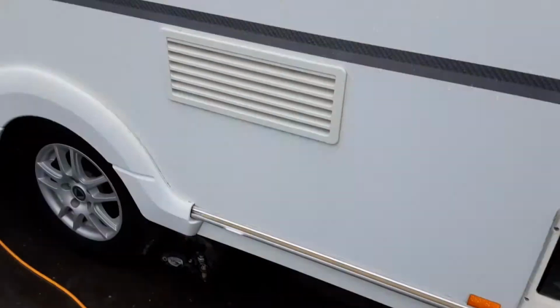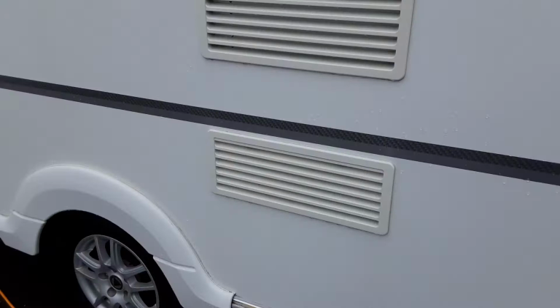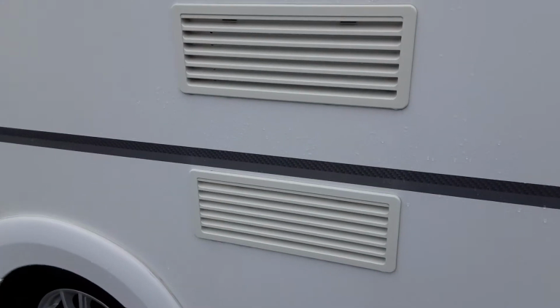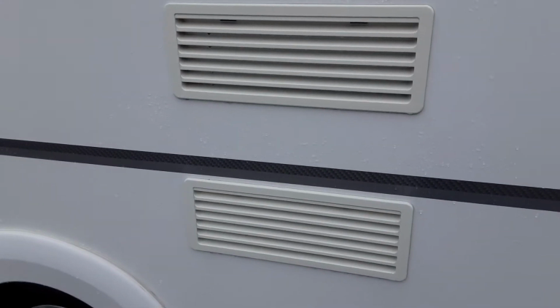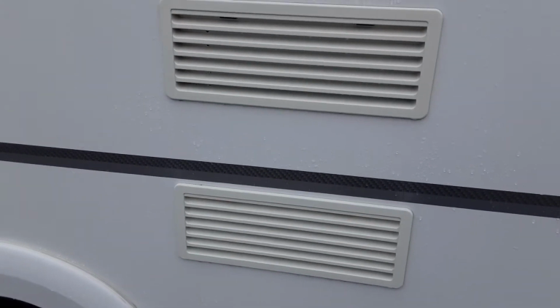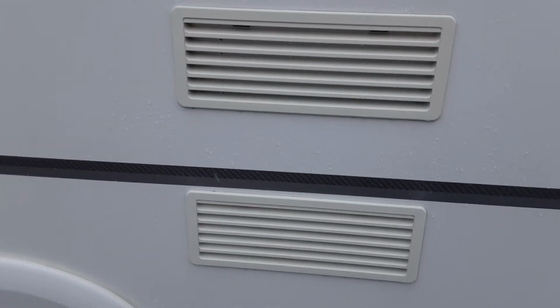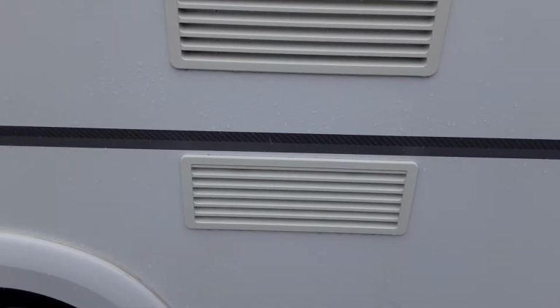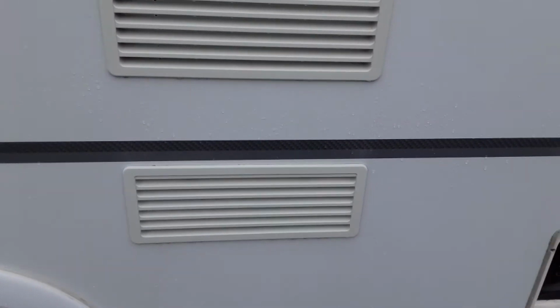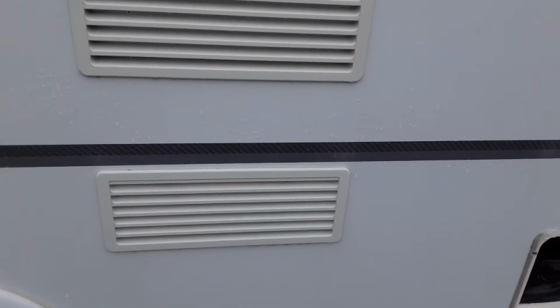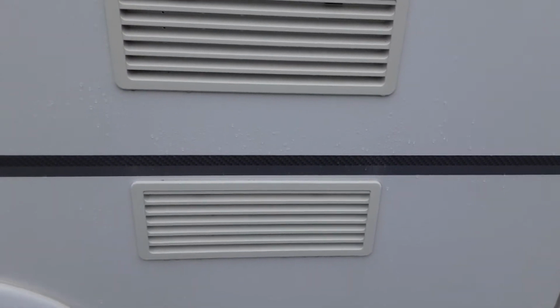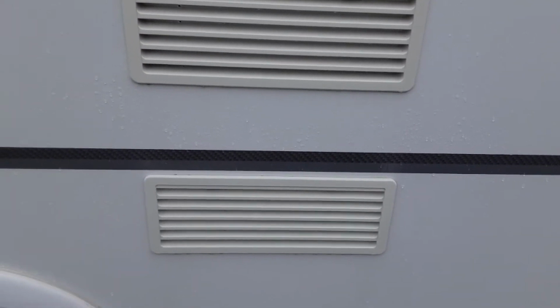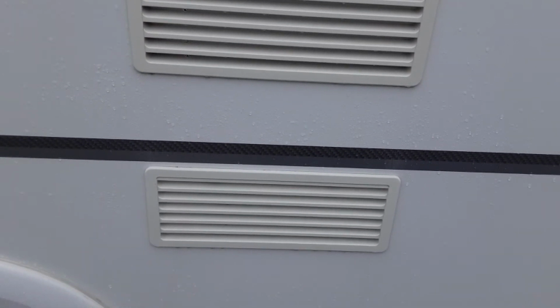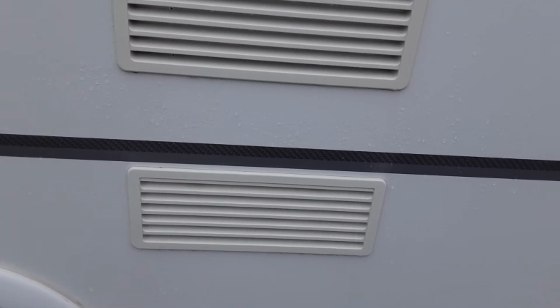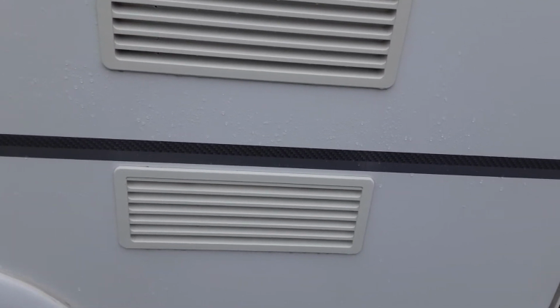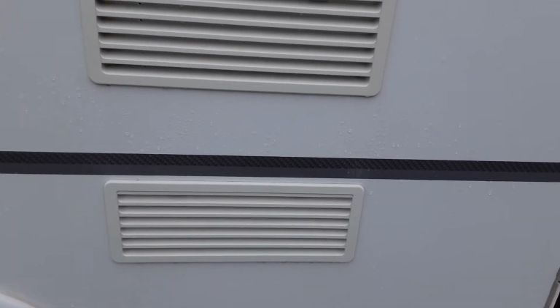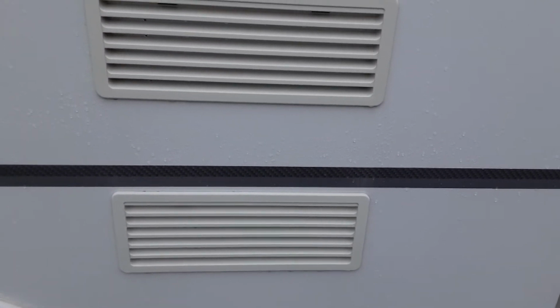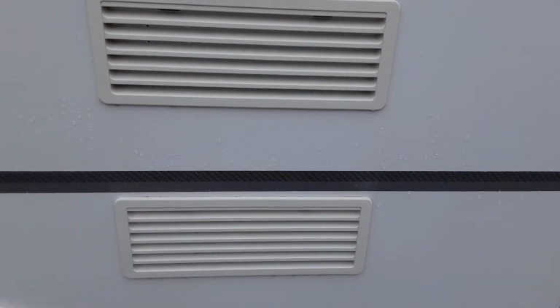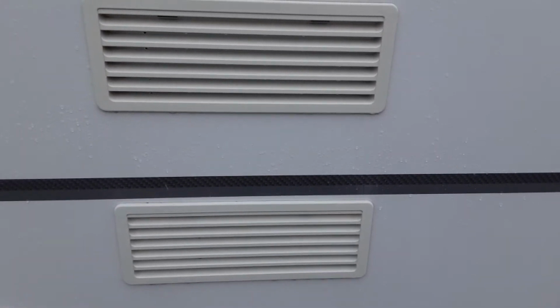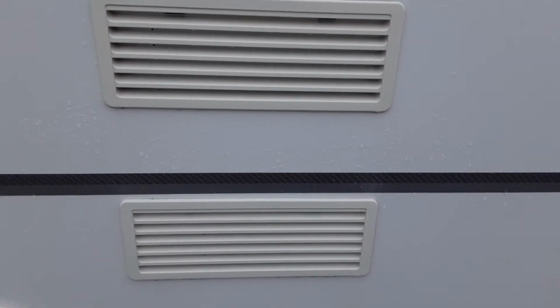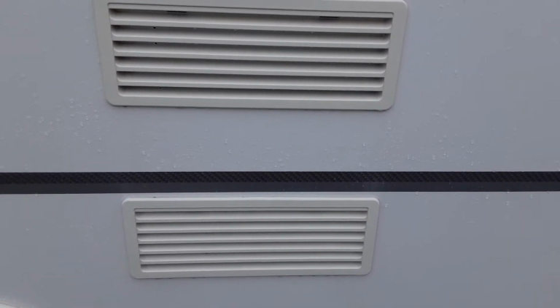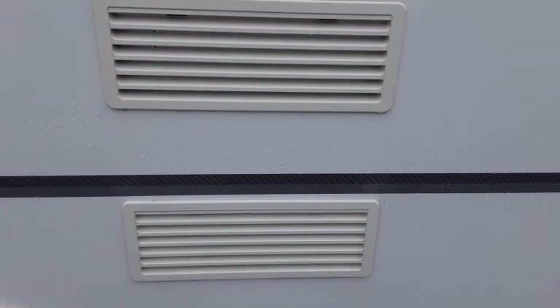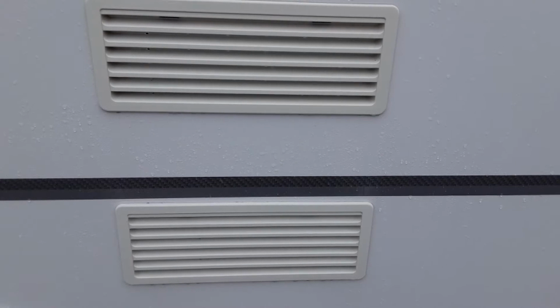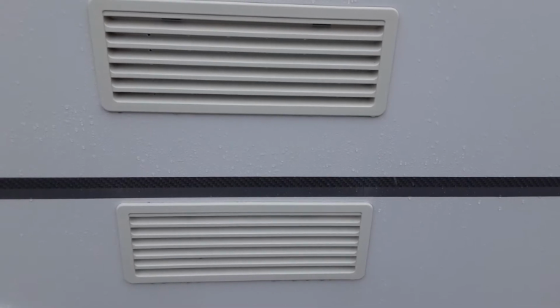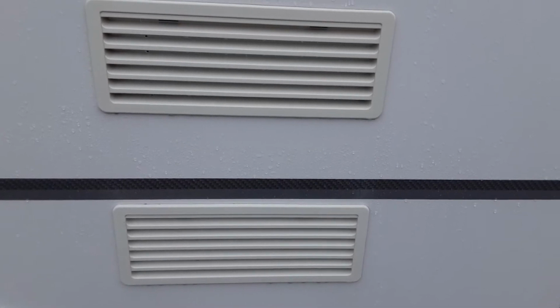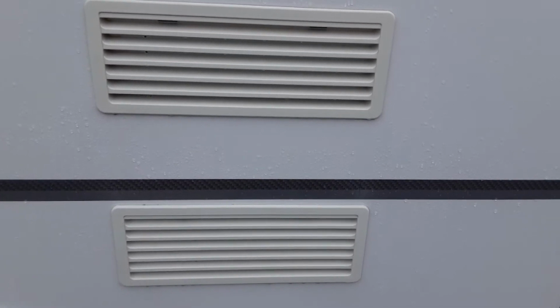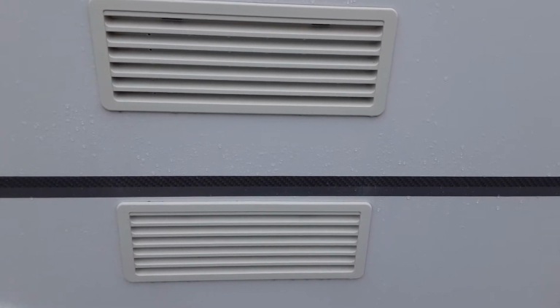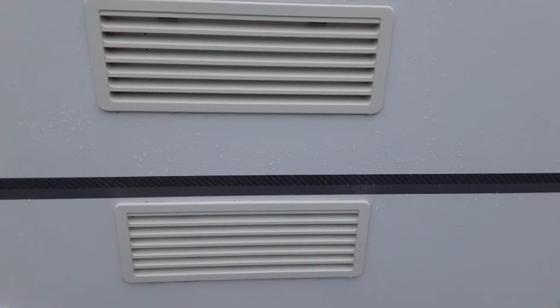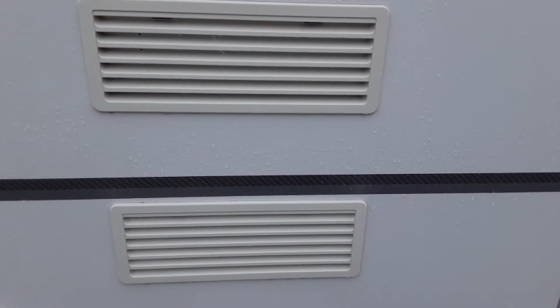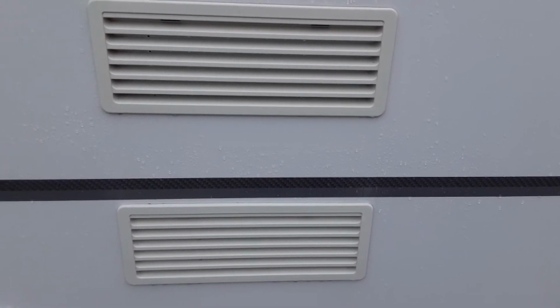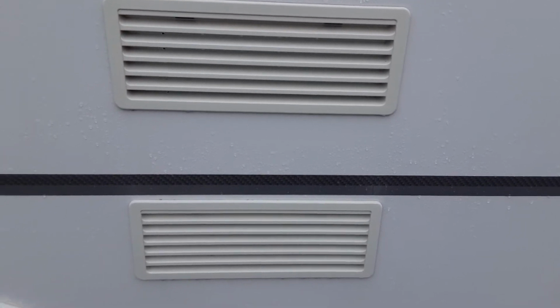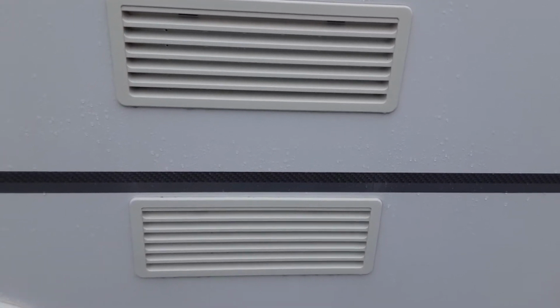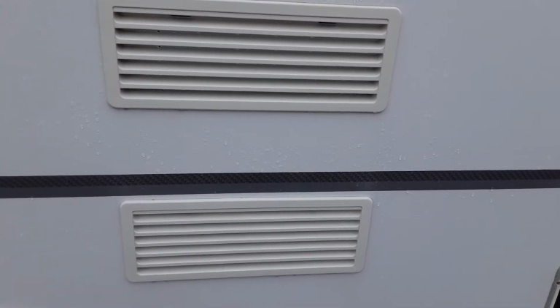Then you've got your two fridge vents. The two fridge vents are there to allow hot air outside of the fridge unit and take in some cool air. There's also a gas flue behind one of these as well.